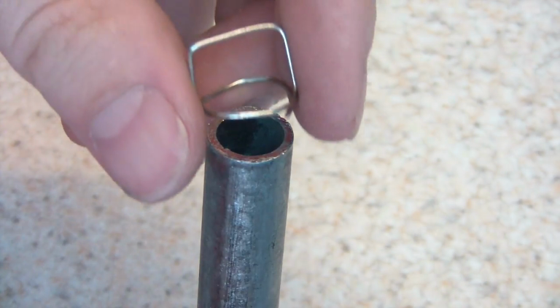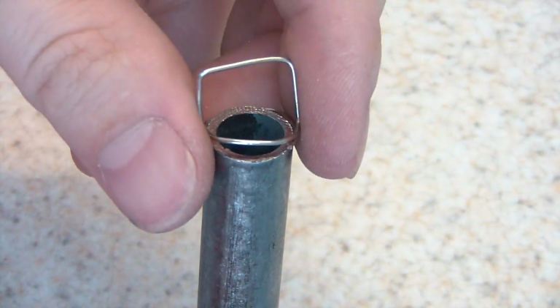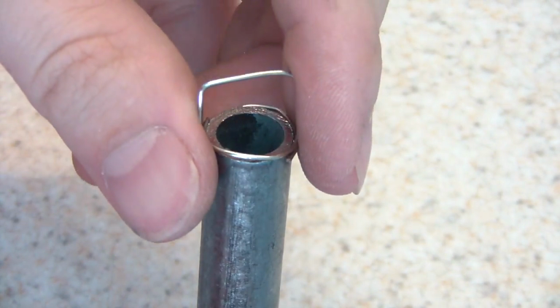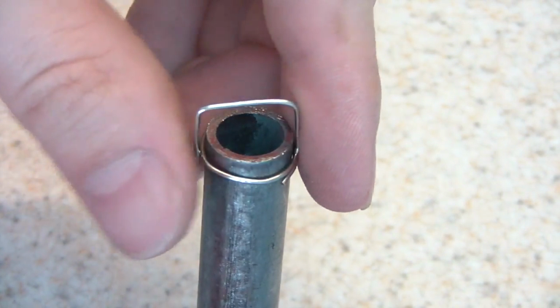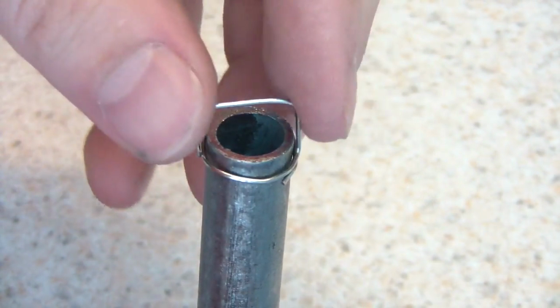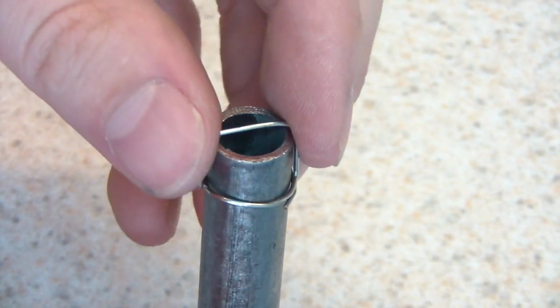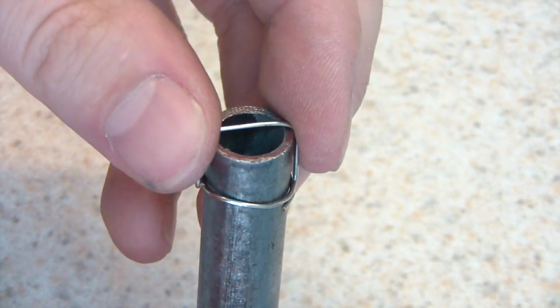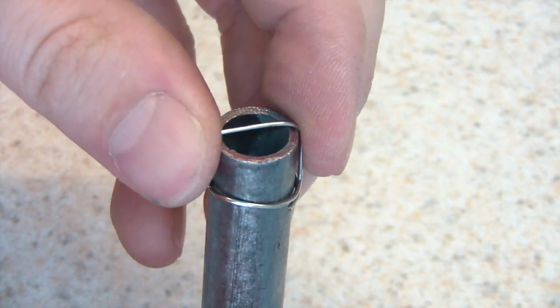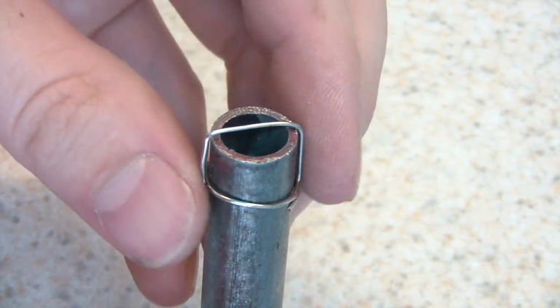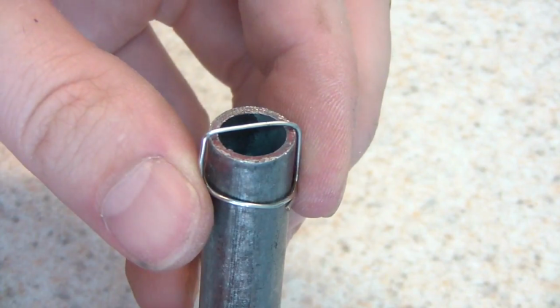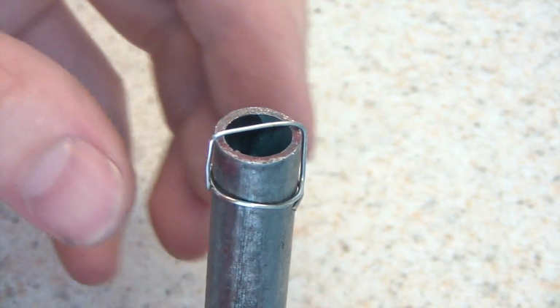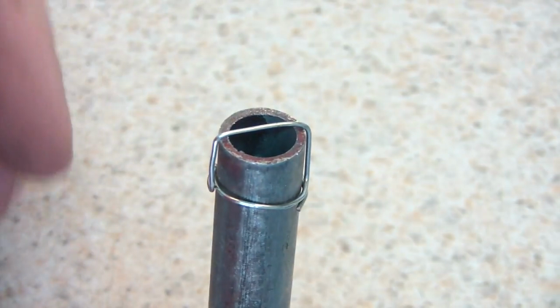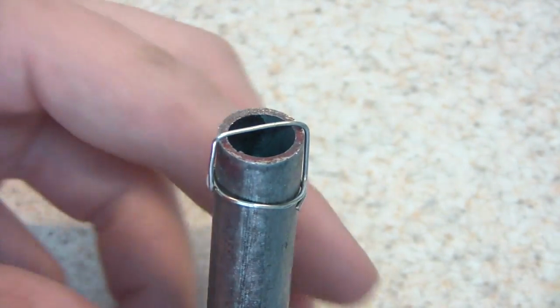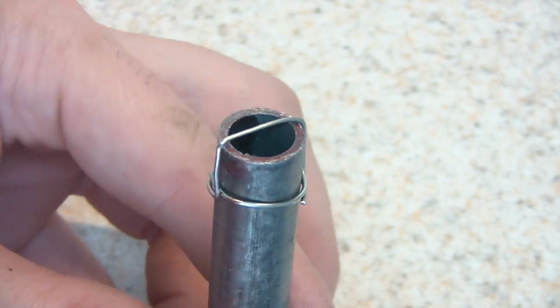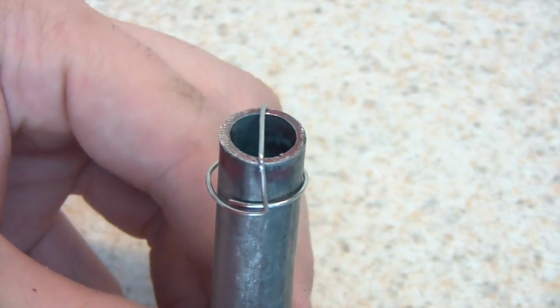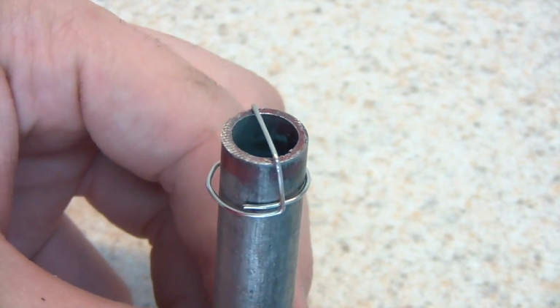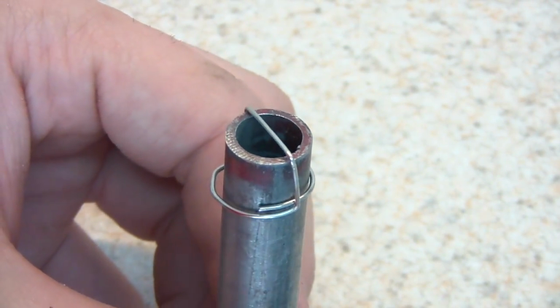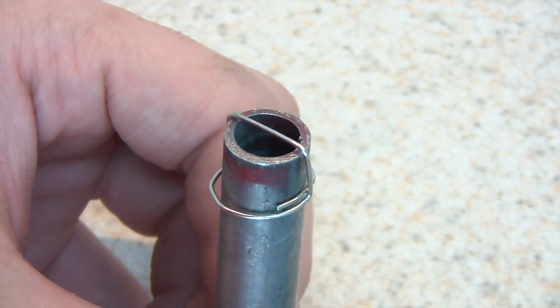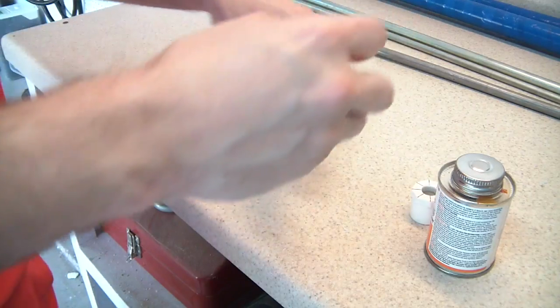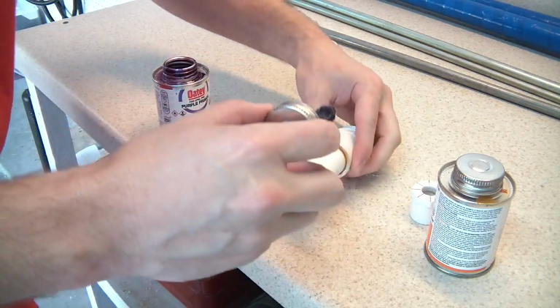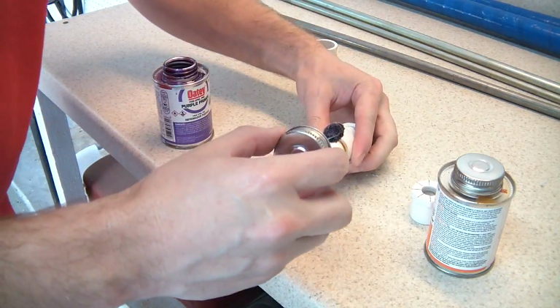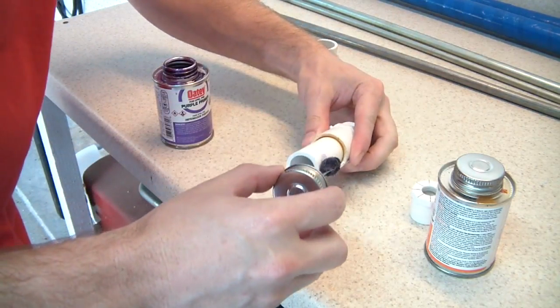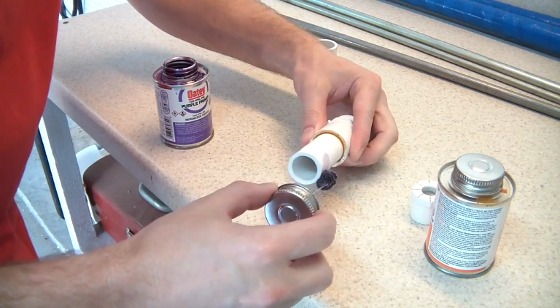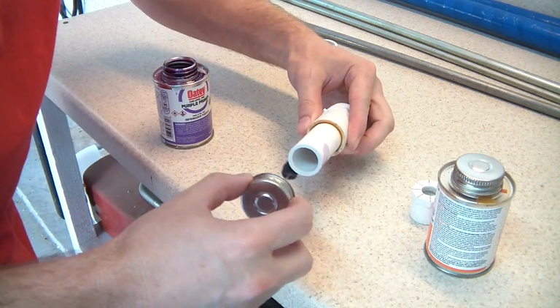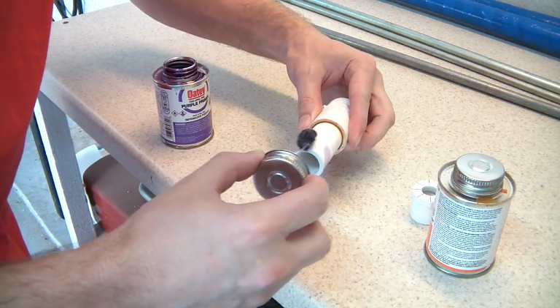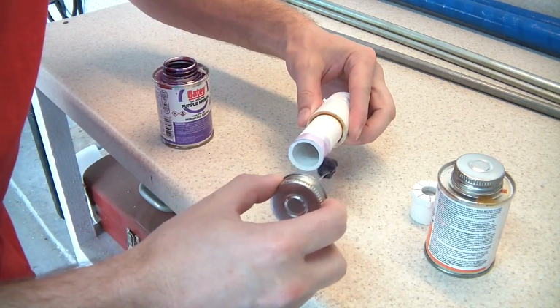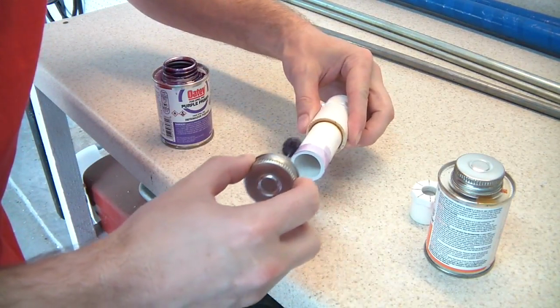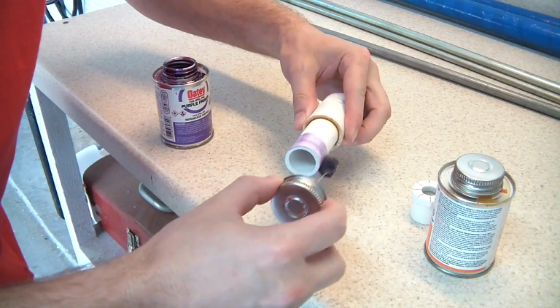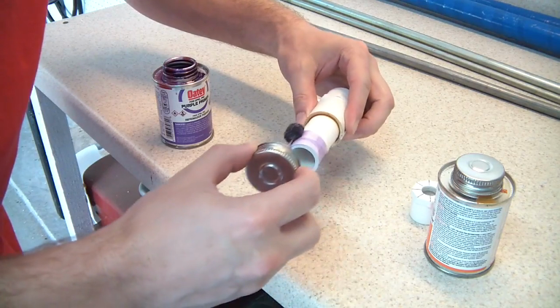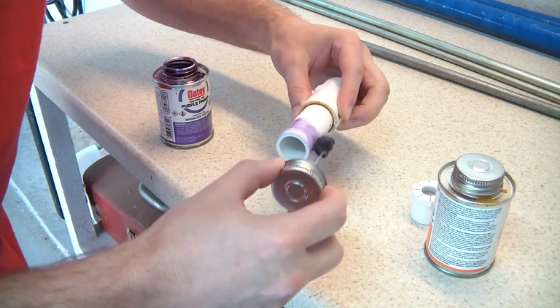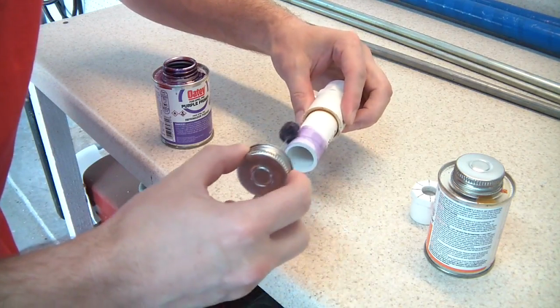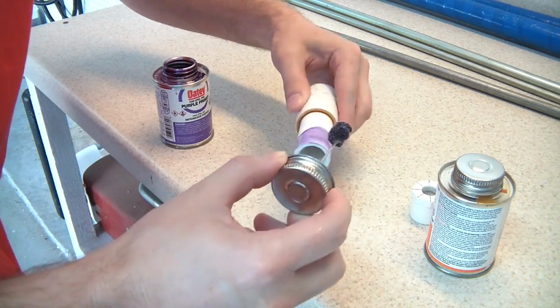I wanted to make a smaller barrel for my compressed air gun. I found a metal tube that had an interior diameter of about 9.5 millimeters. Here's how I put it all together.